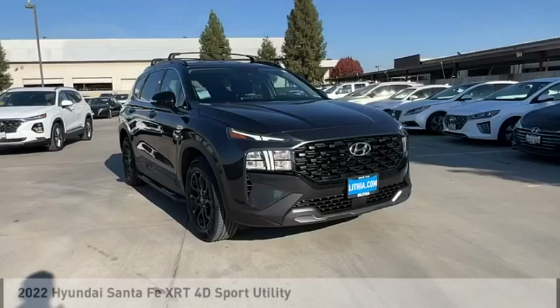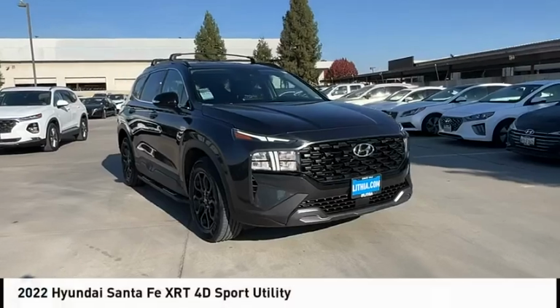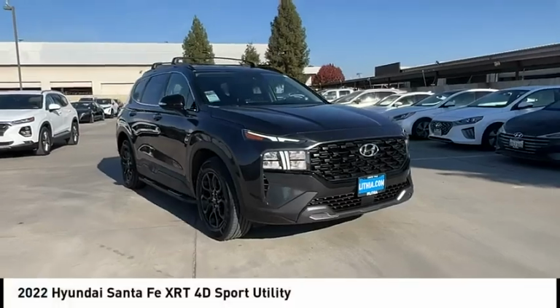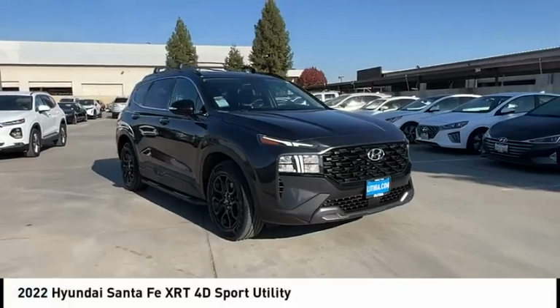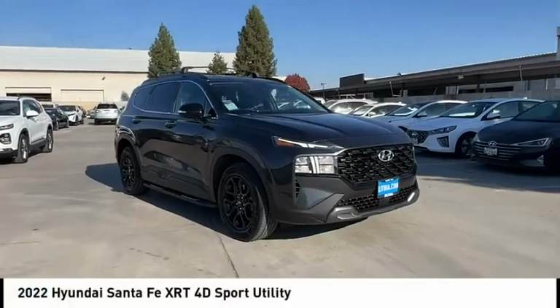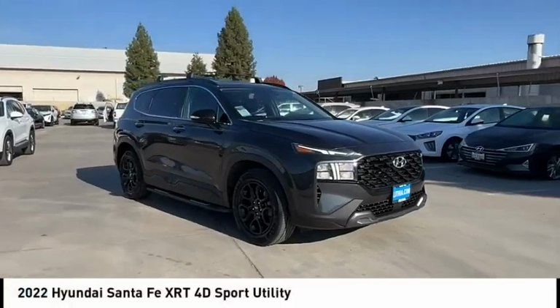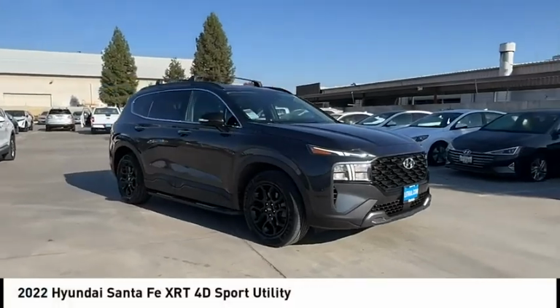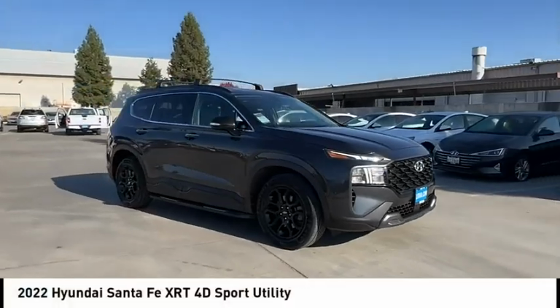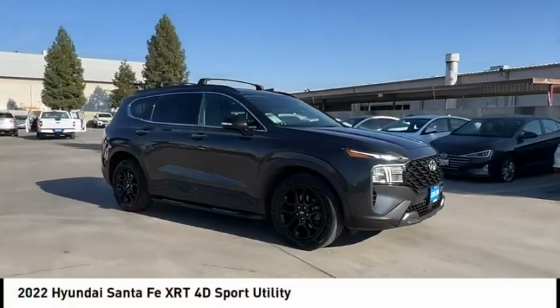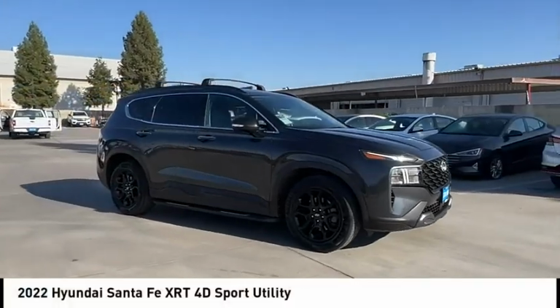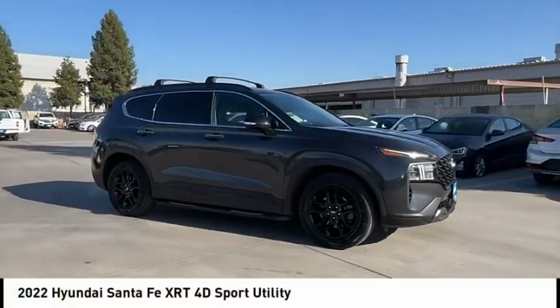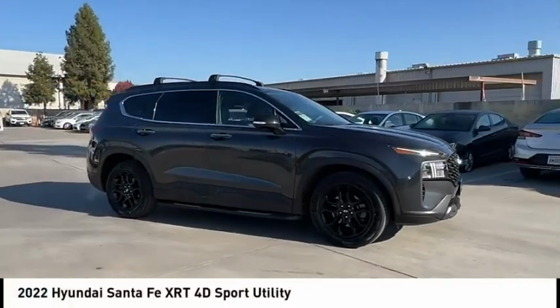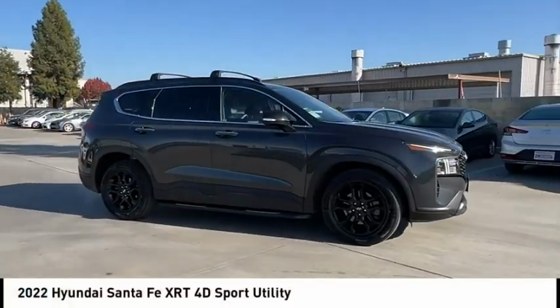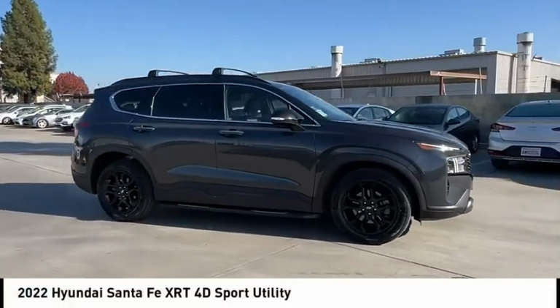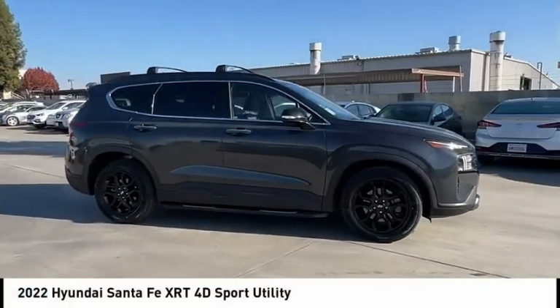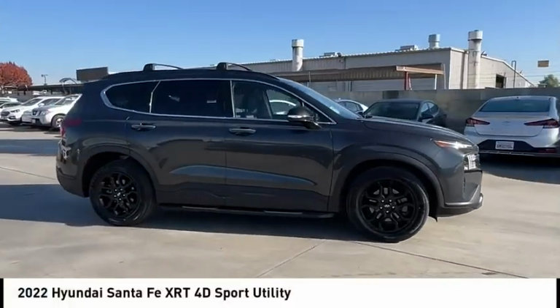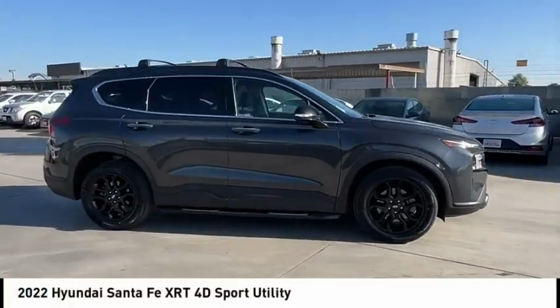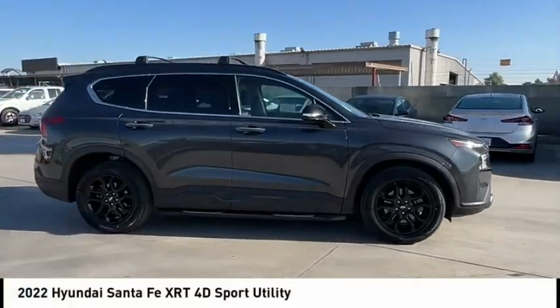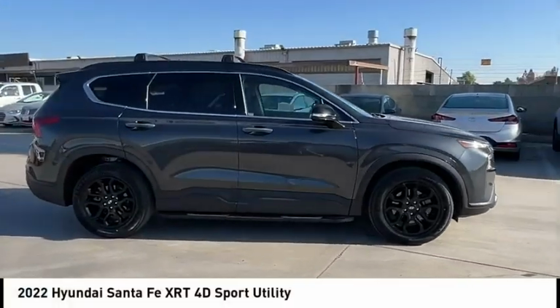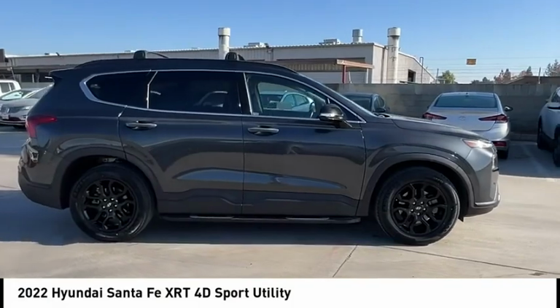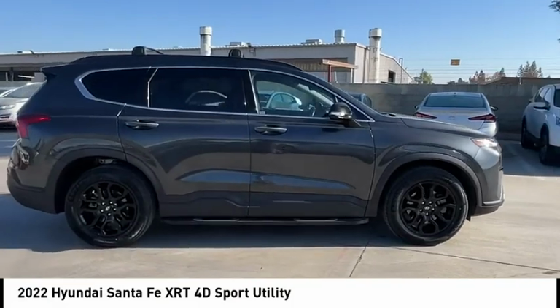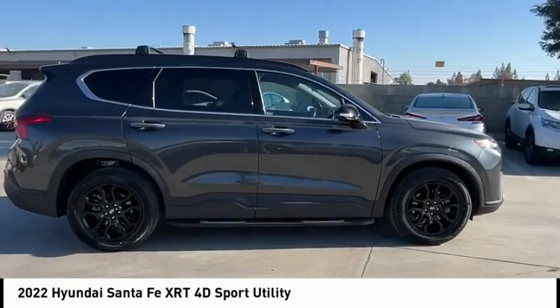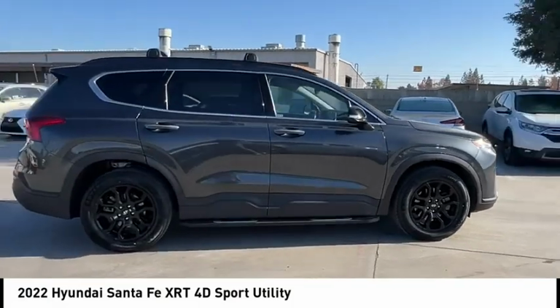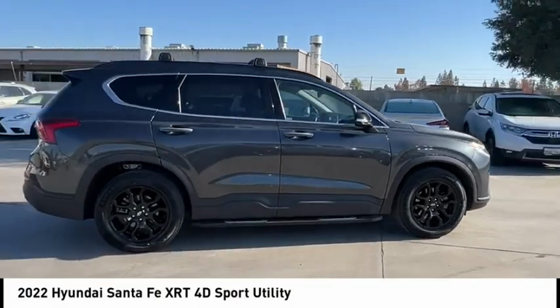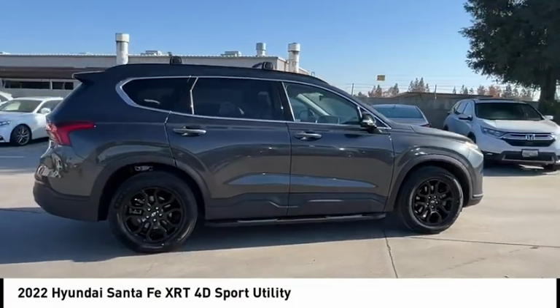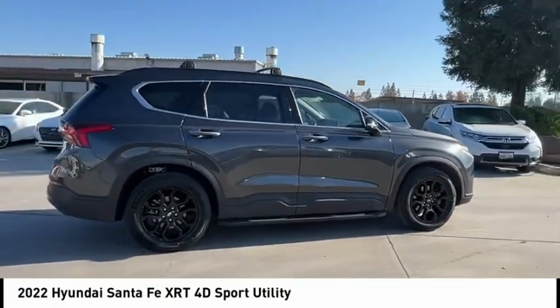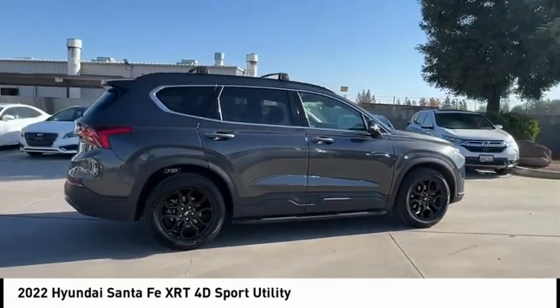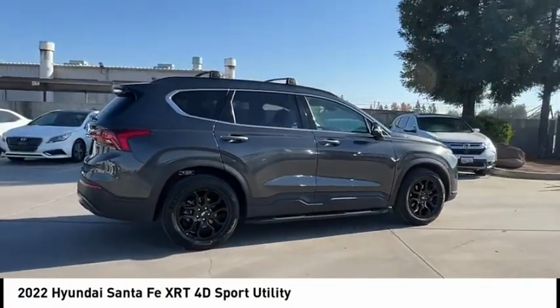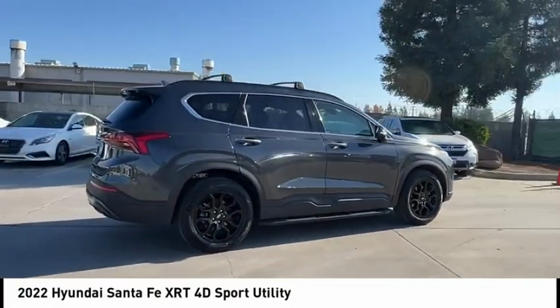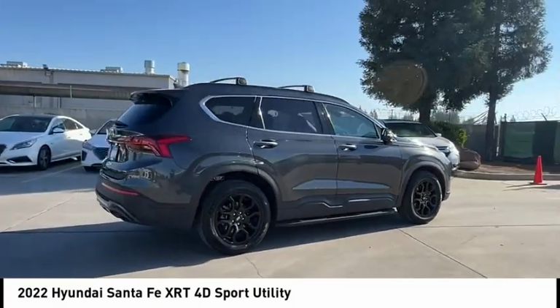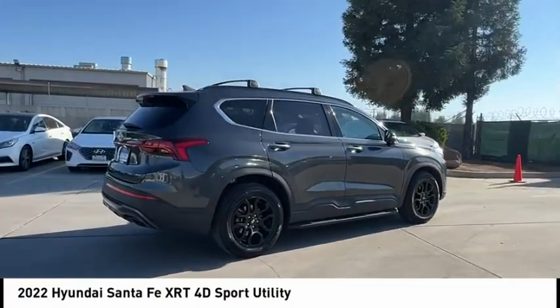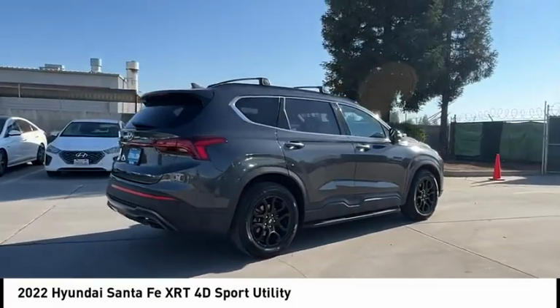Come test drive the 2022 Santa Fe. Style, quality, performance, value. Need we say more?